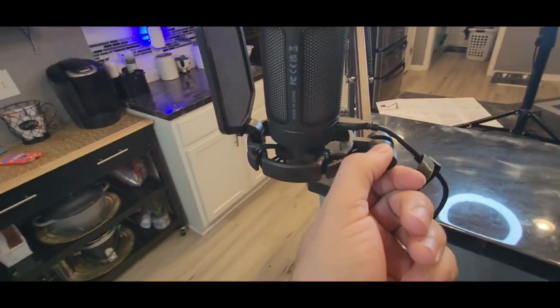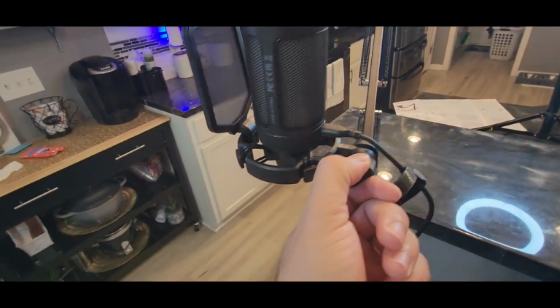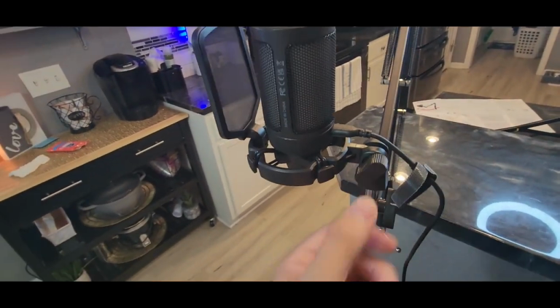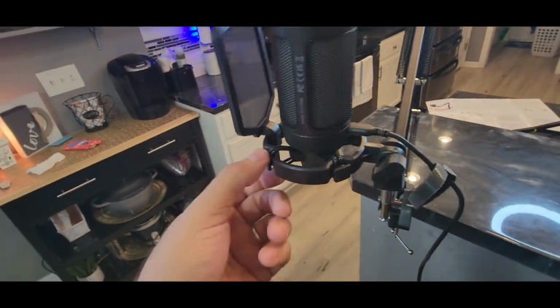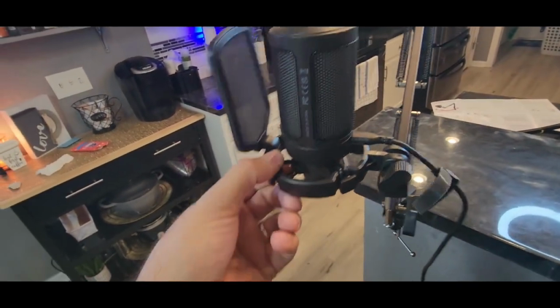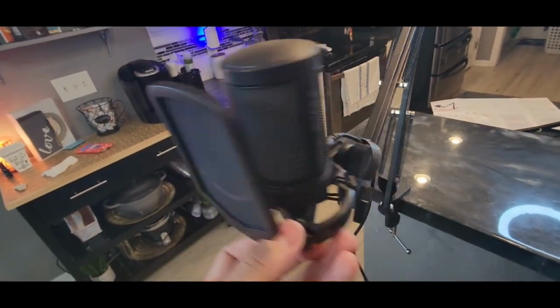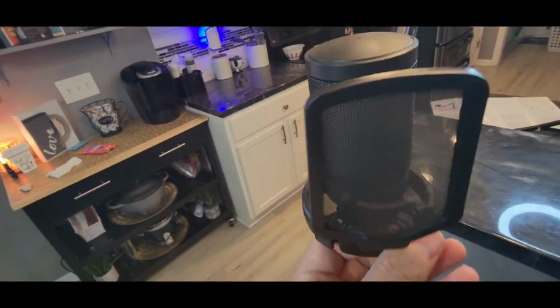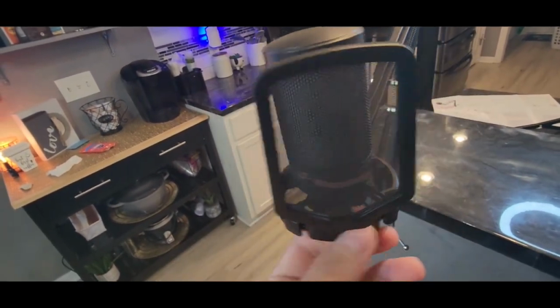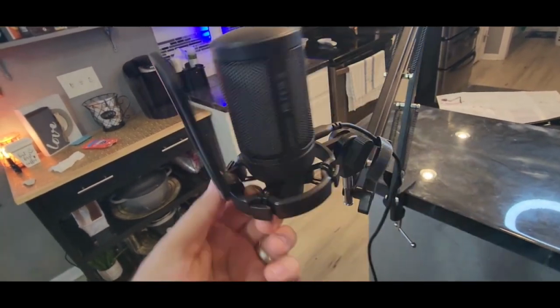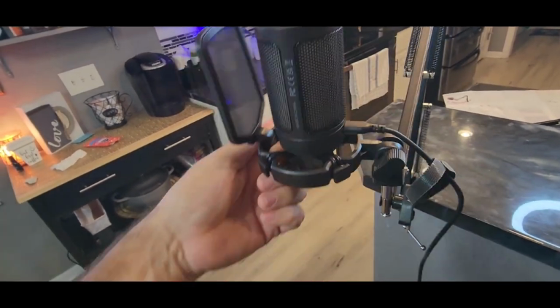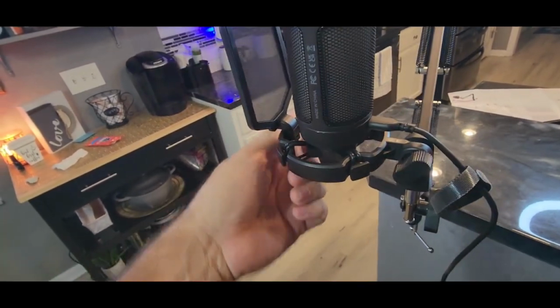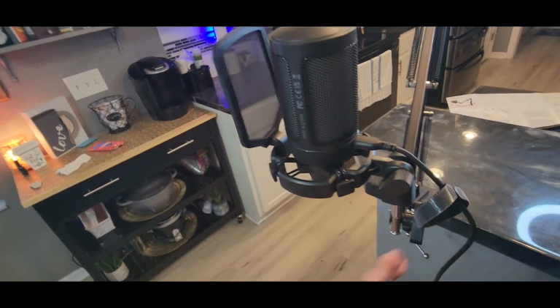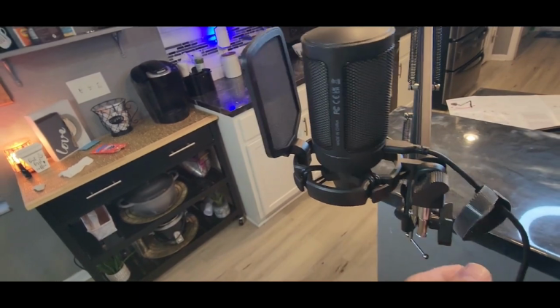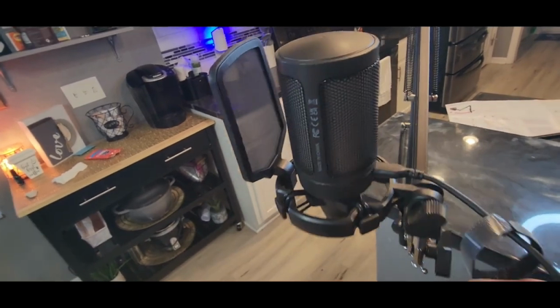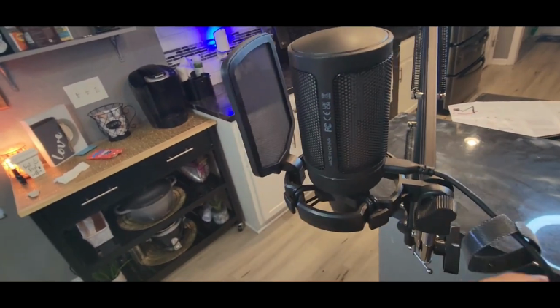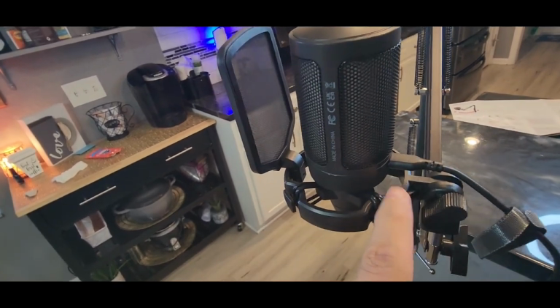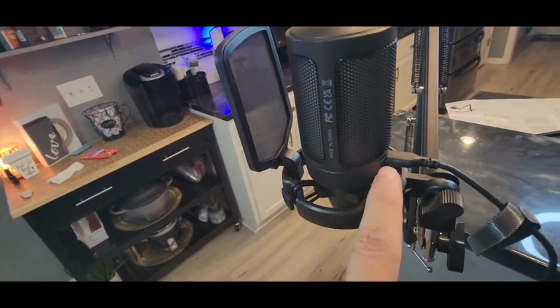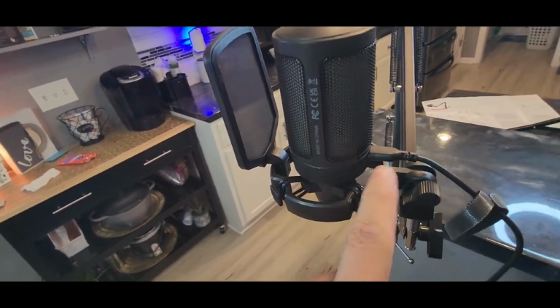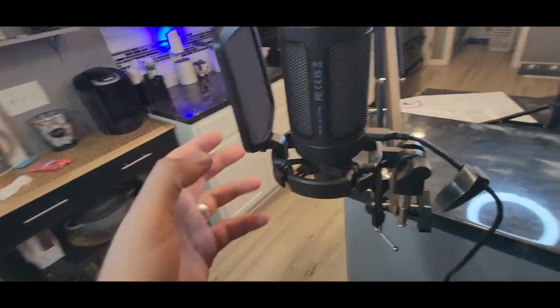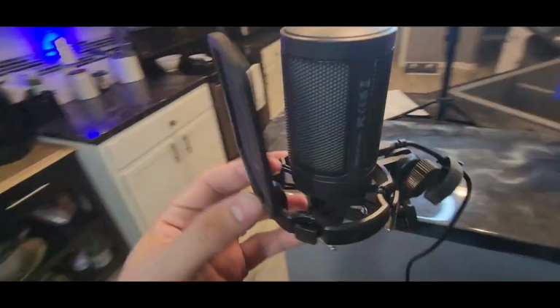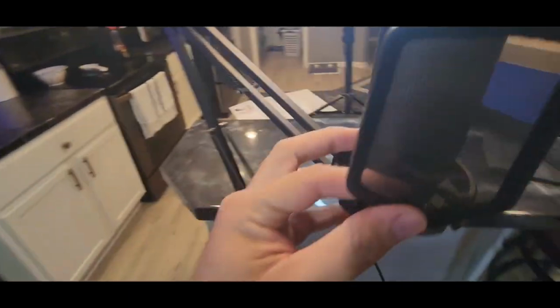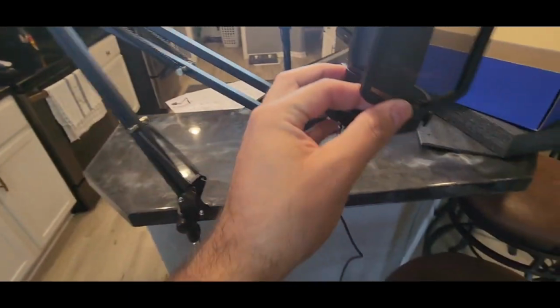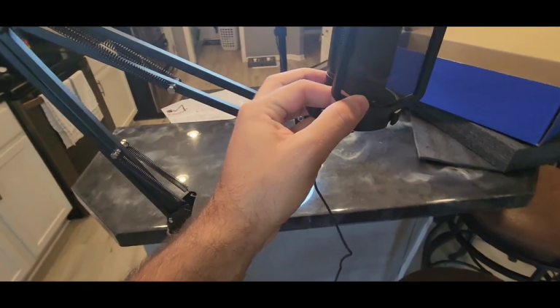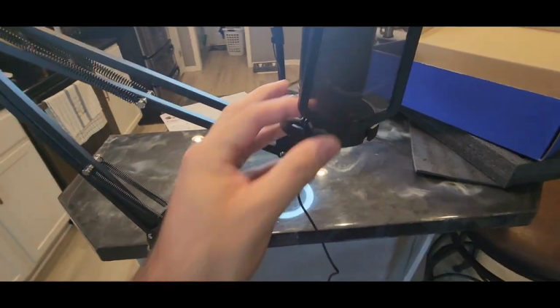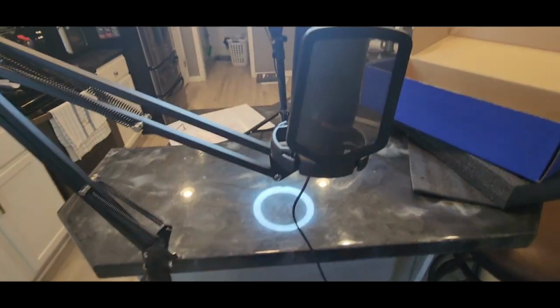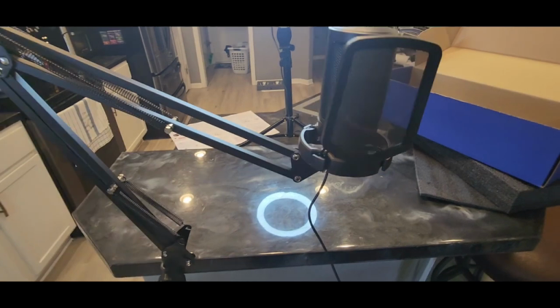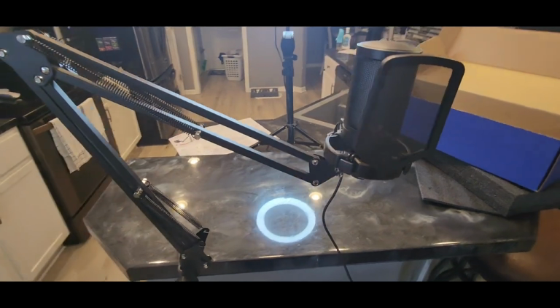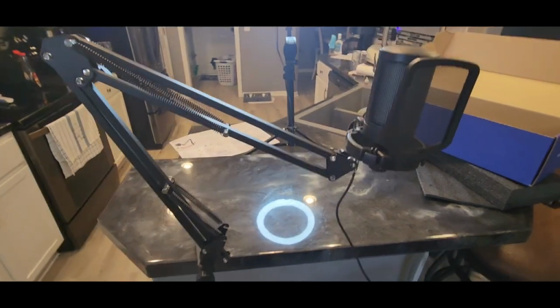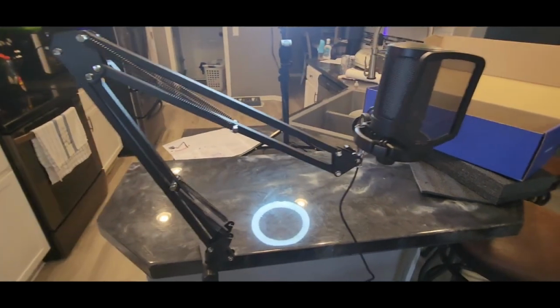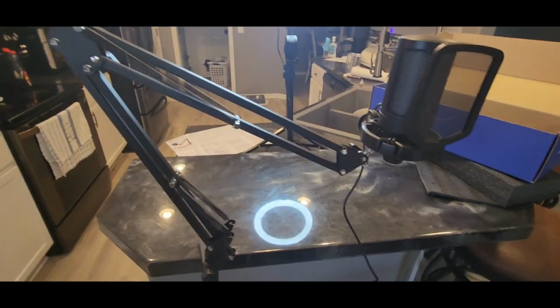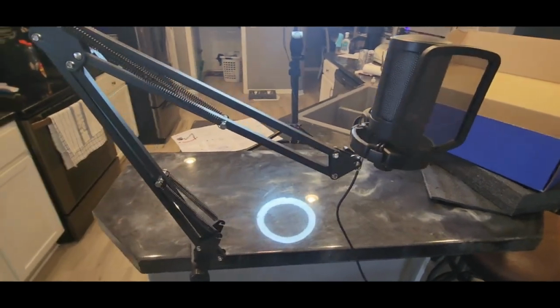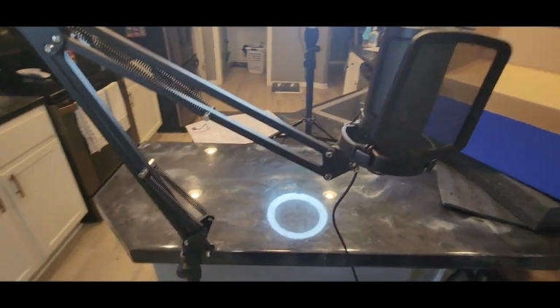The back right here — this part swivels here. You'll connect the USB-C to the back of the mic. Right now, the voice you're hearing is just my normal voice — I don't have it connected yet.